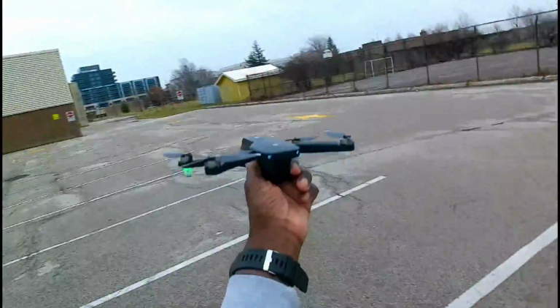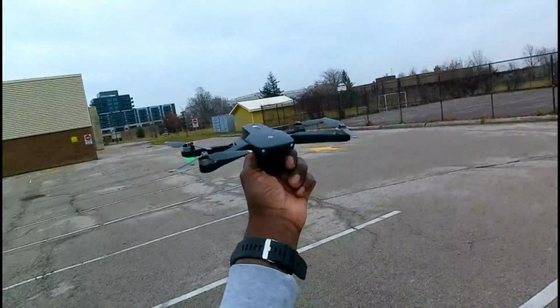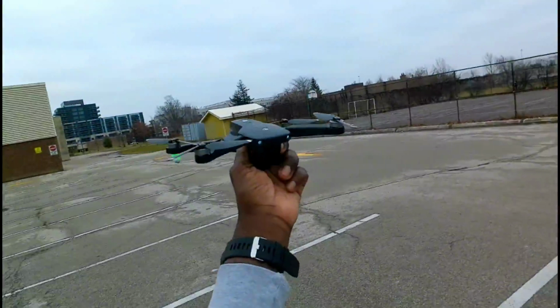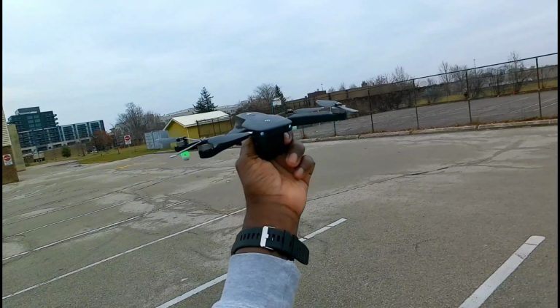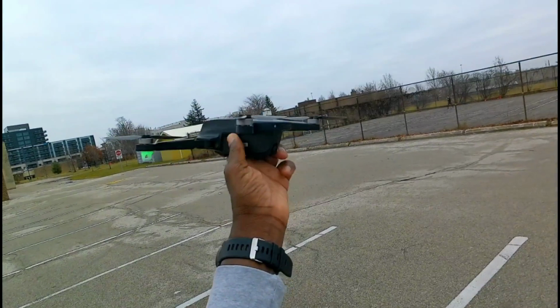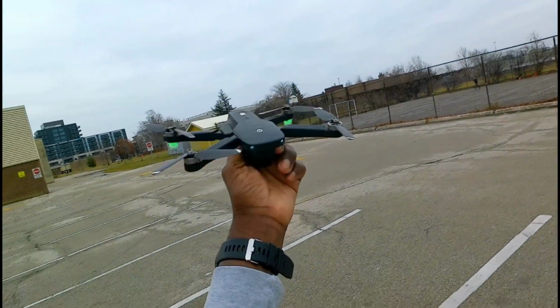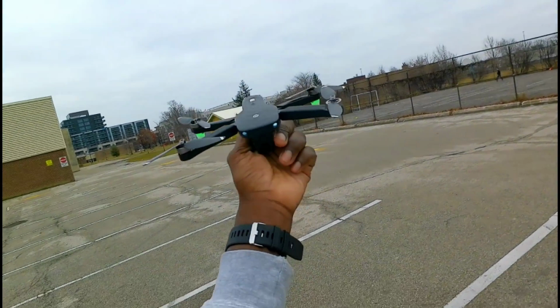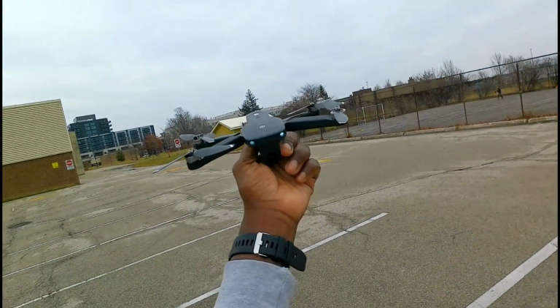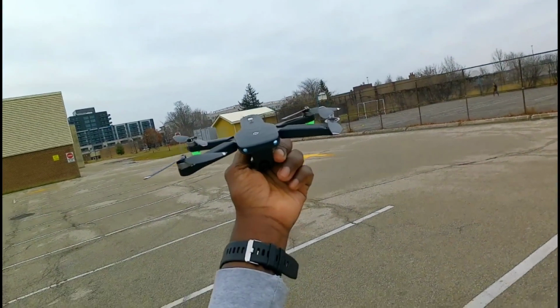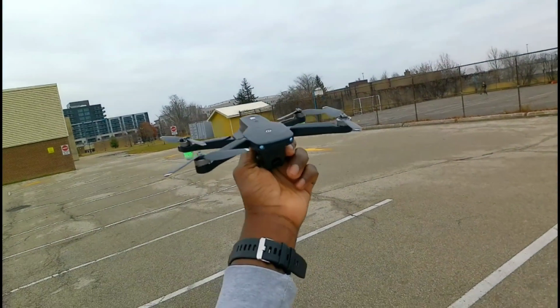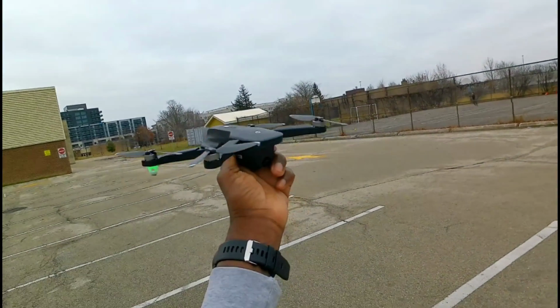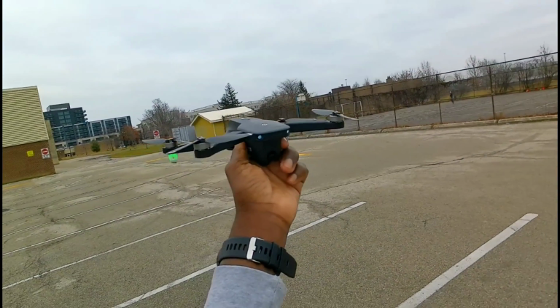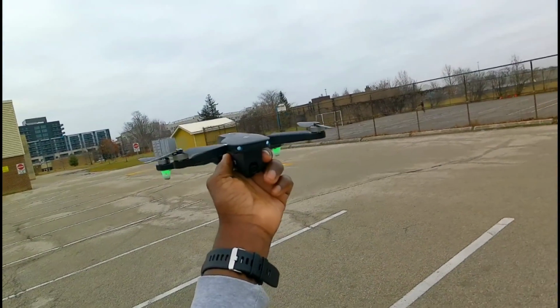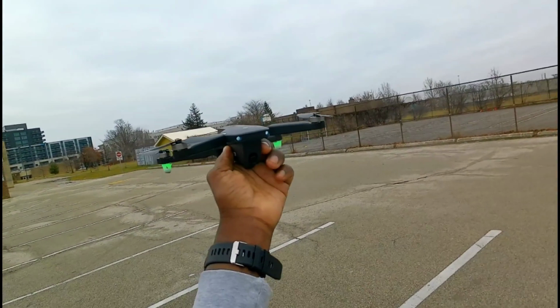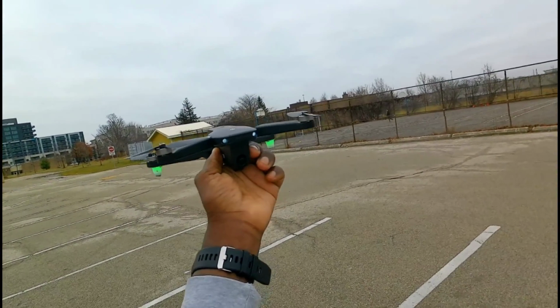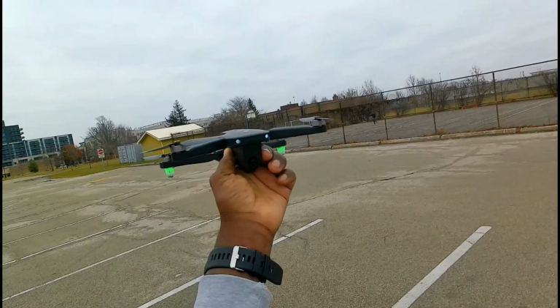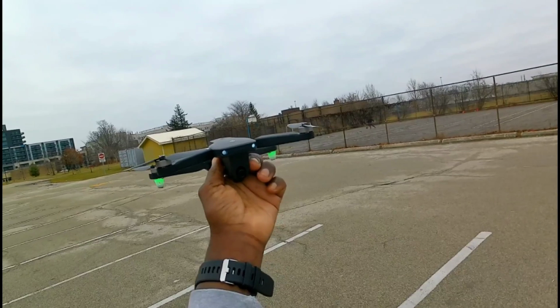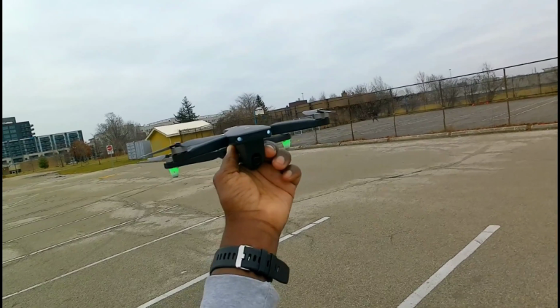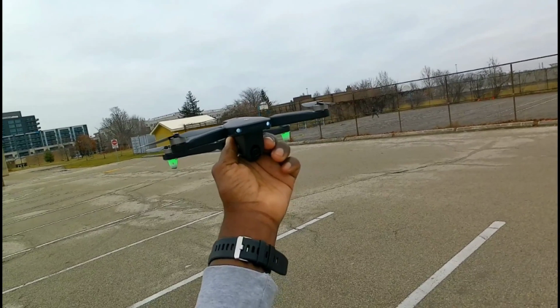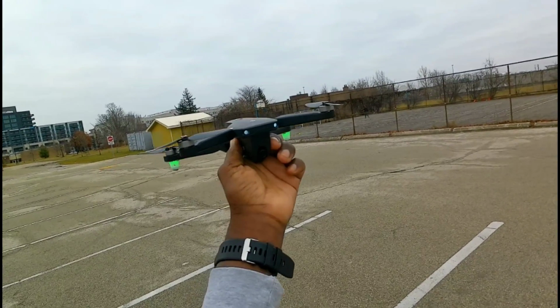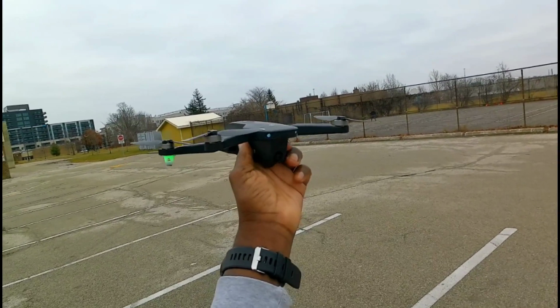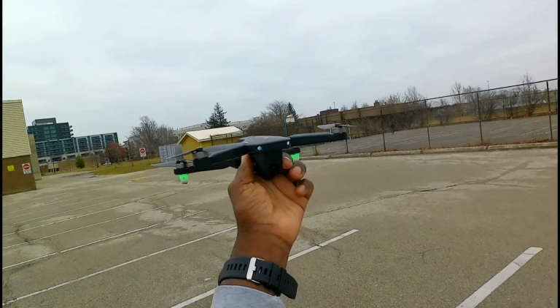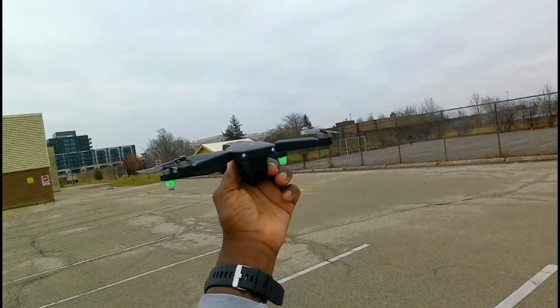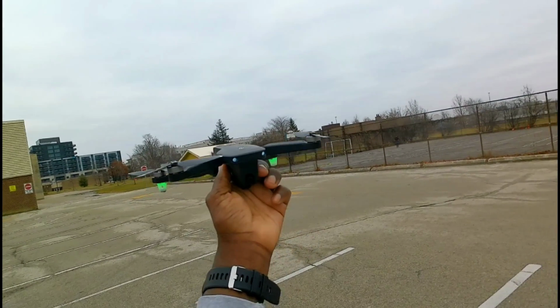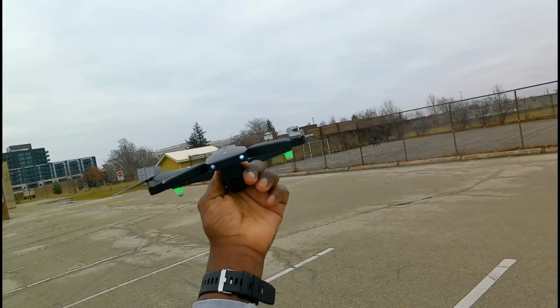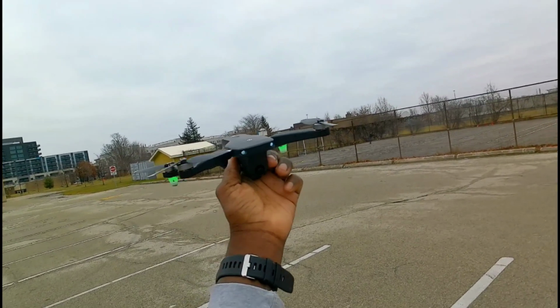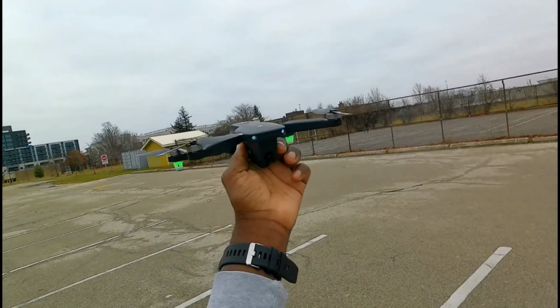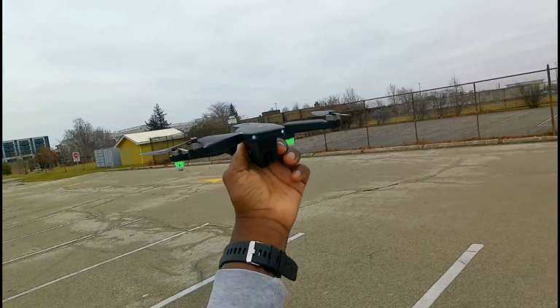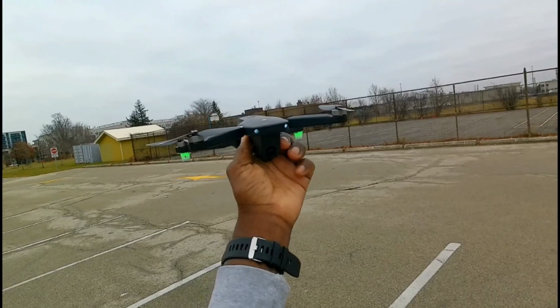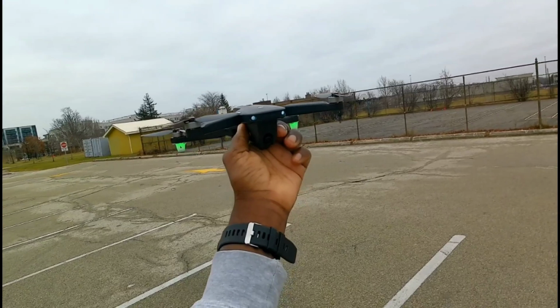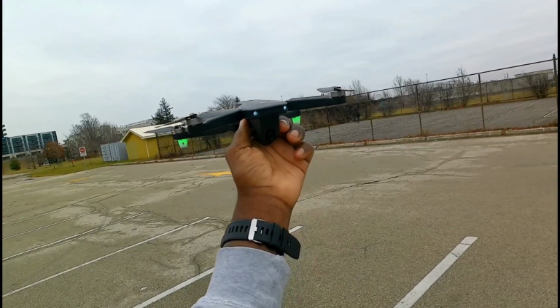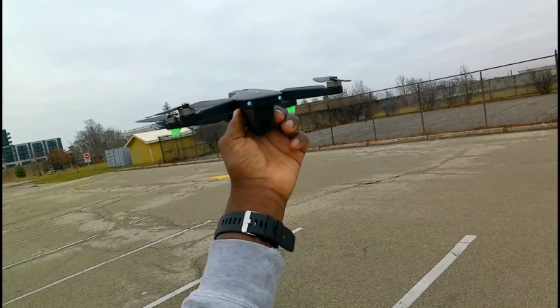Holystone HS175D — not a bad drone. Pretty smooth, no gimbal, but it's not that windy today so it shouldn't be that bad or that shaky. Anyways, thanks for watching guys. See you on the next video.